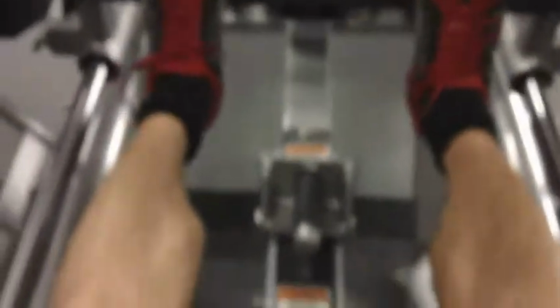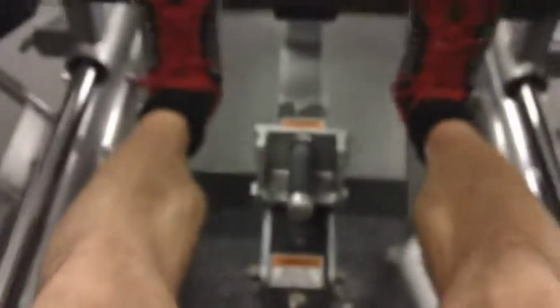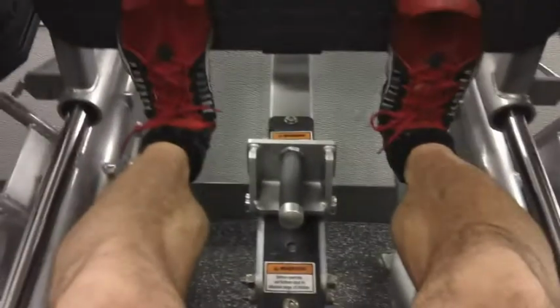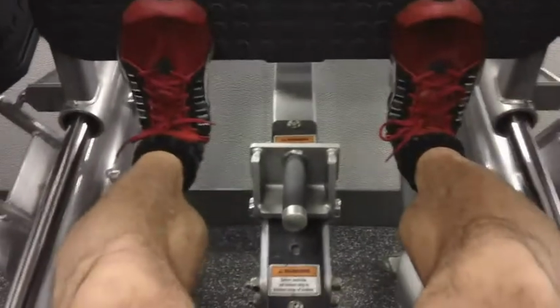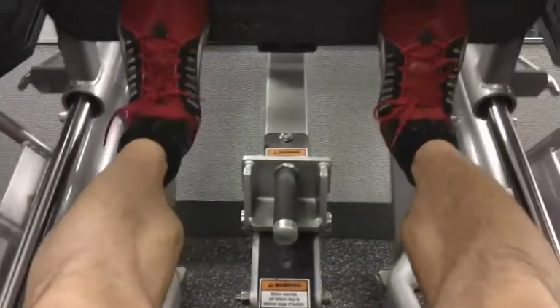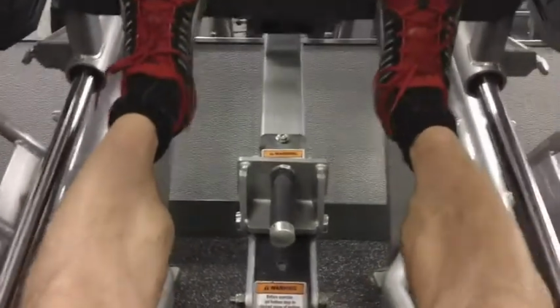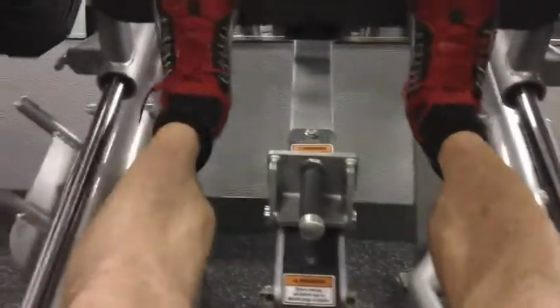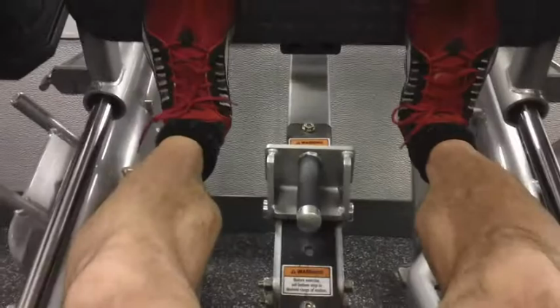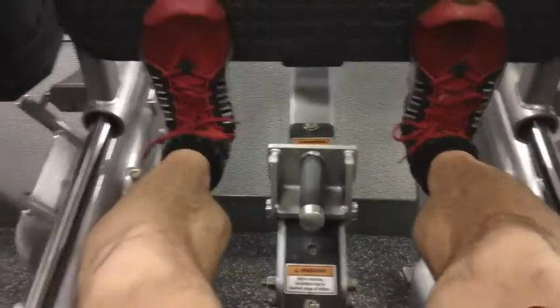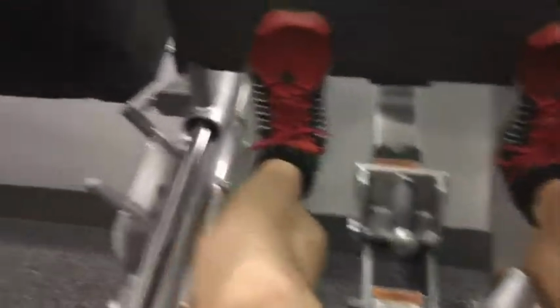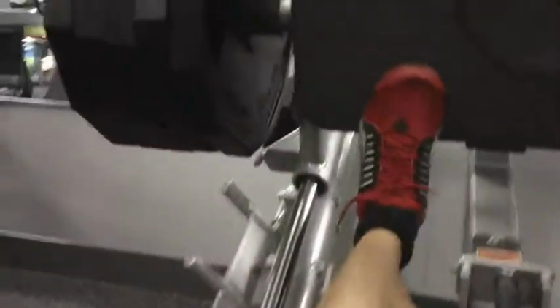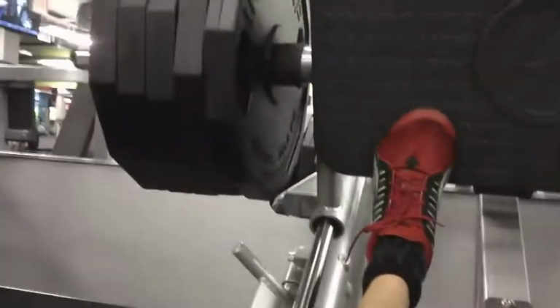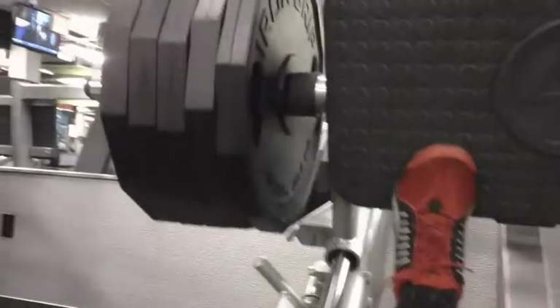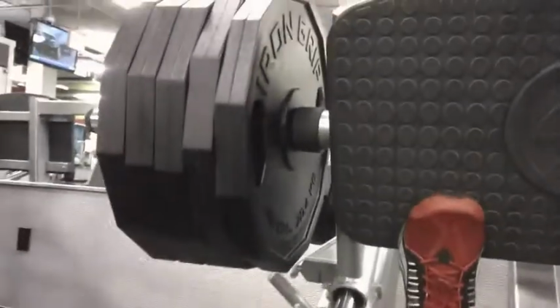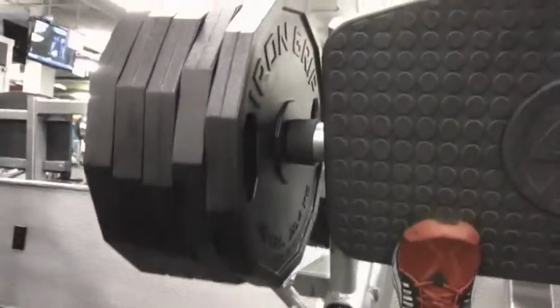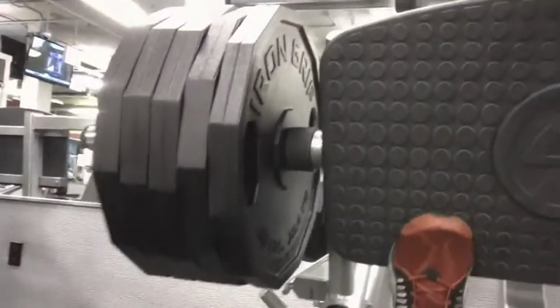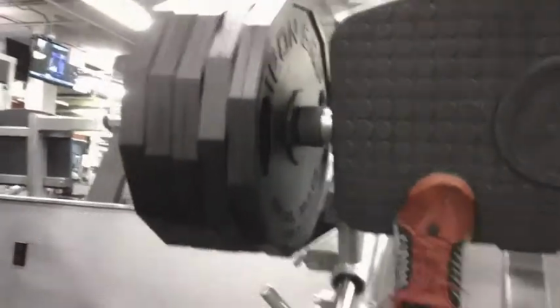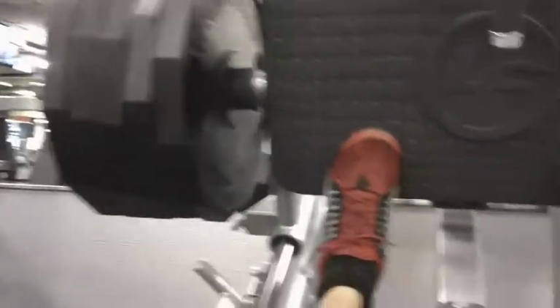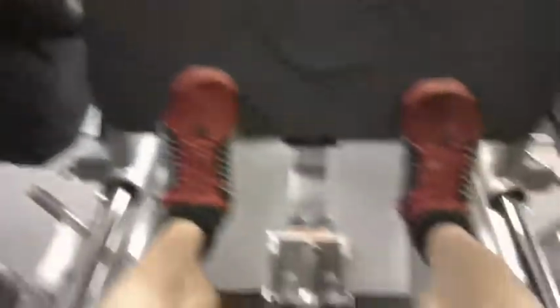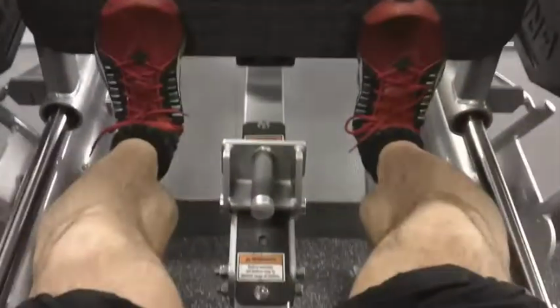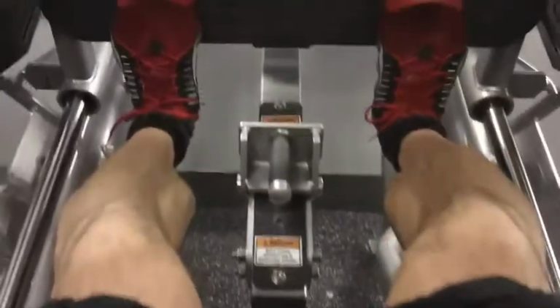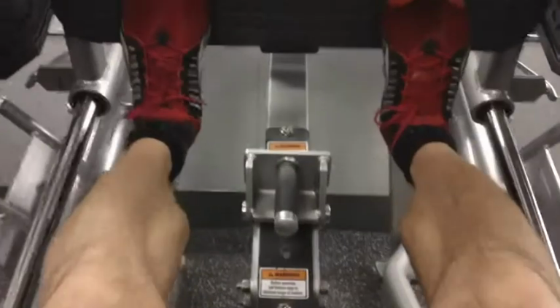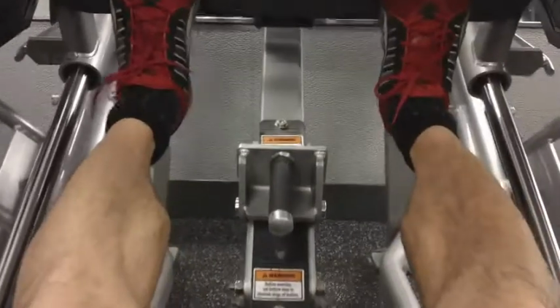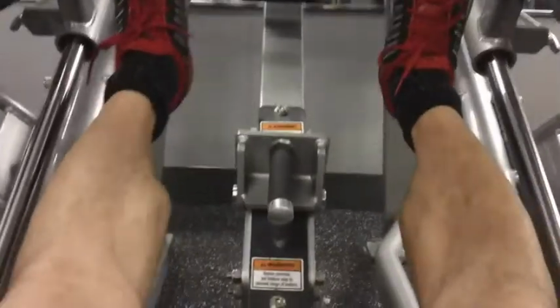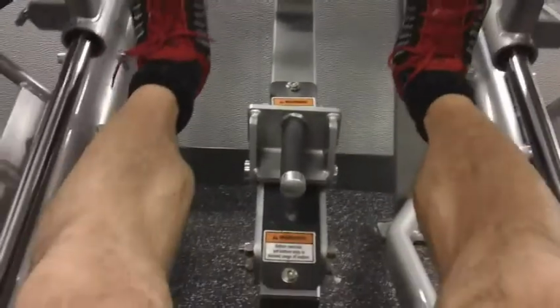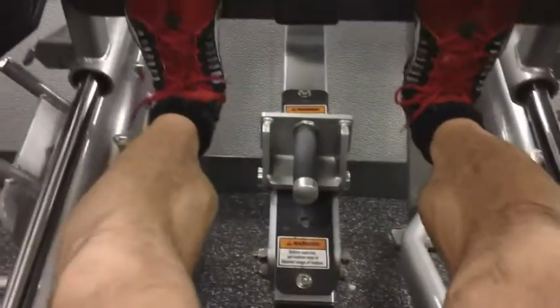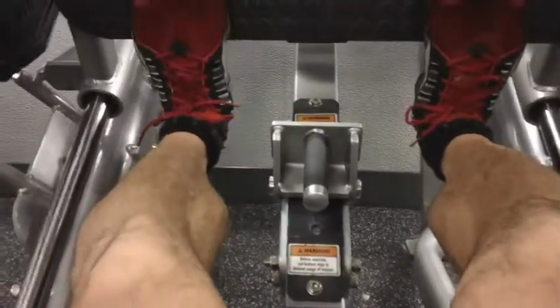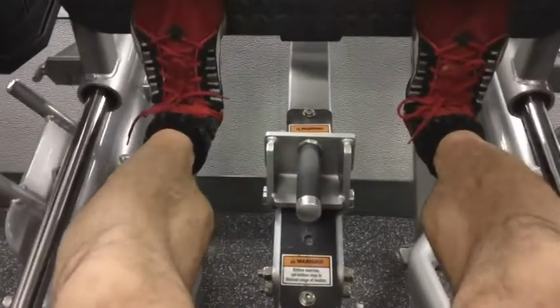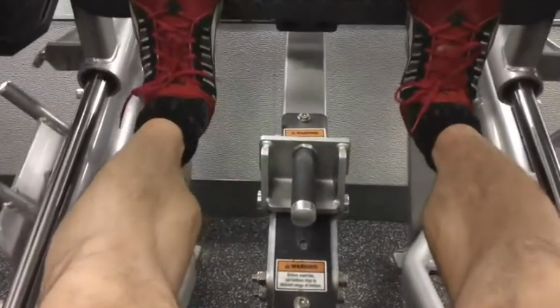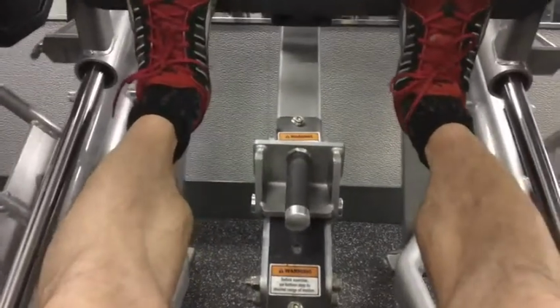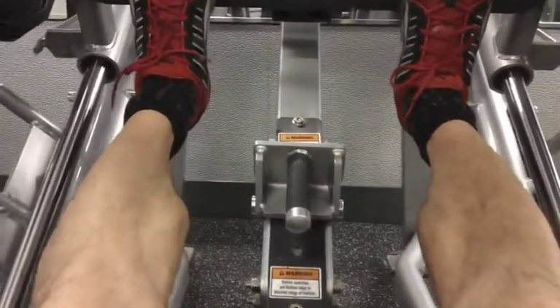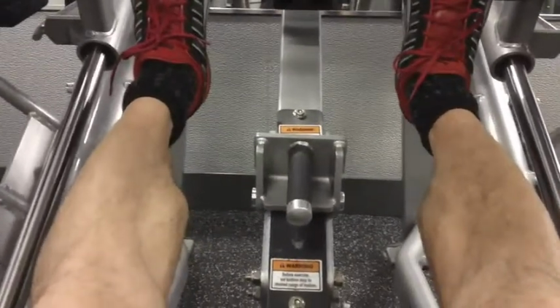Again, full range of motion being exercised here. Maxing out with five plates on each side and just going to failure.